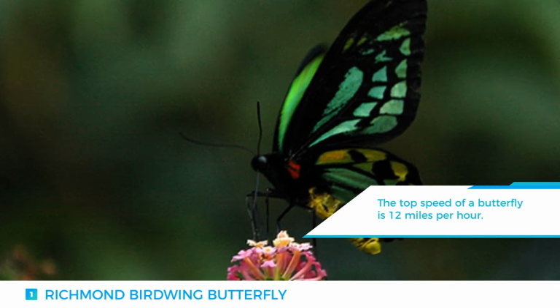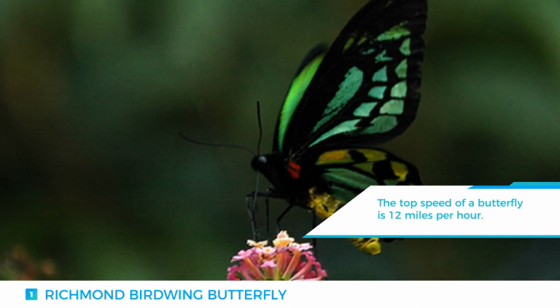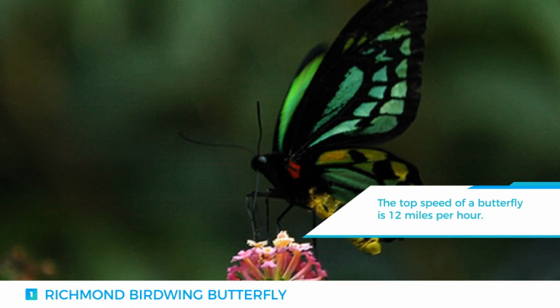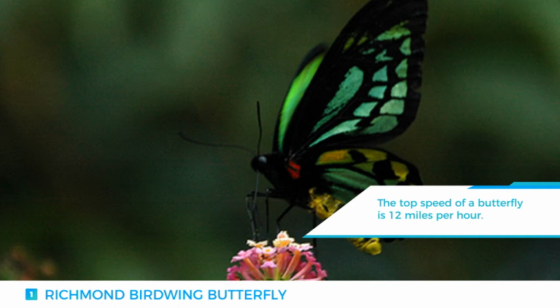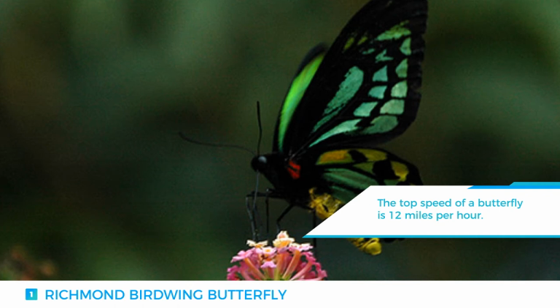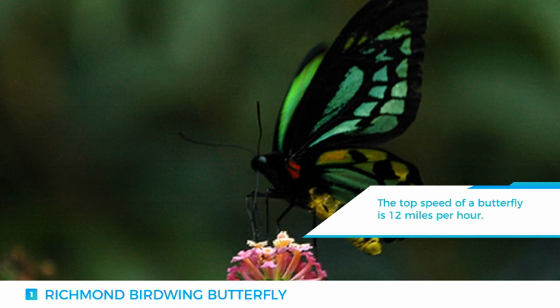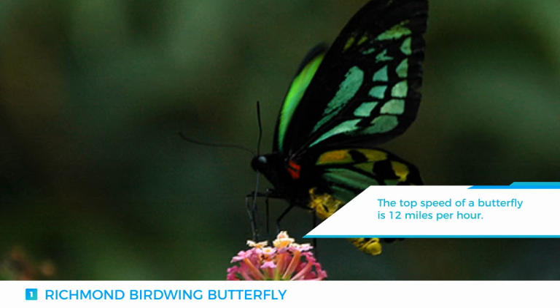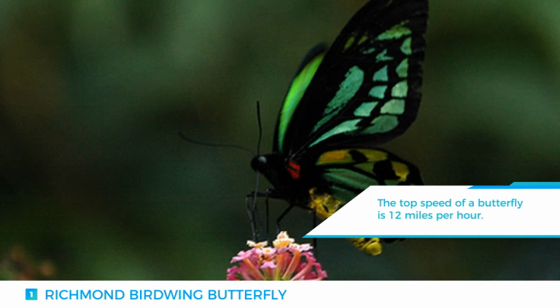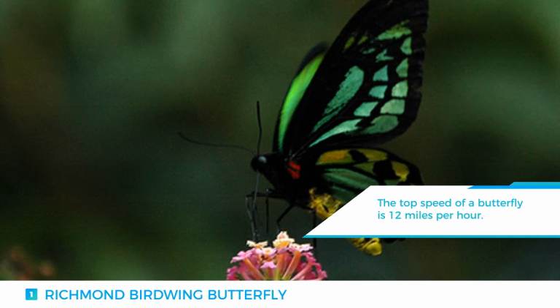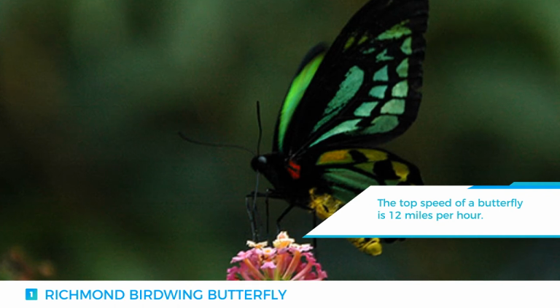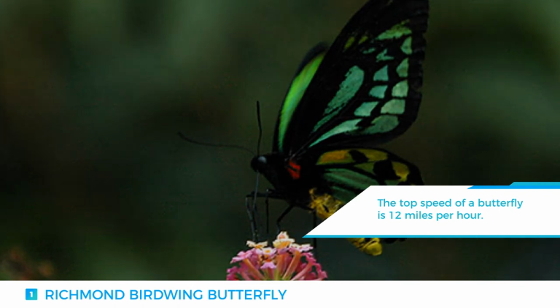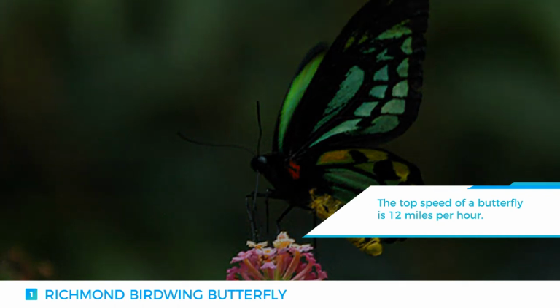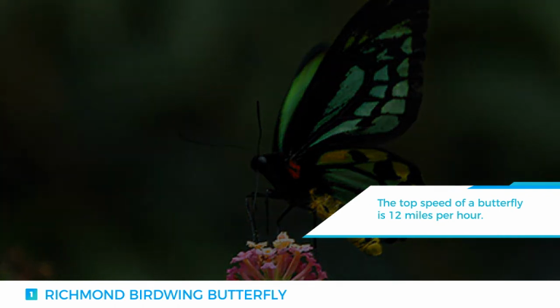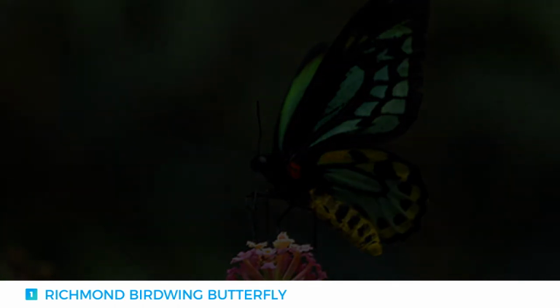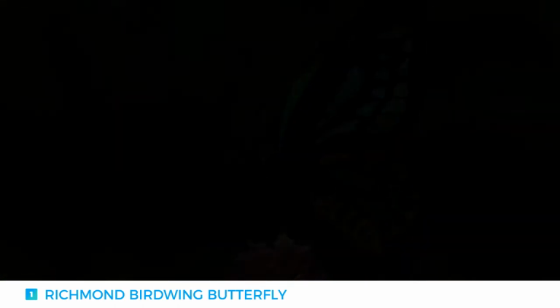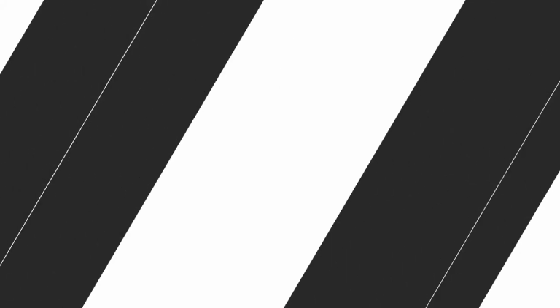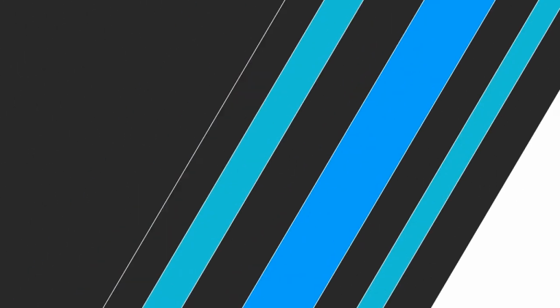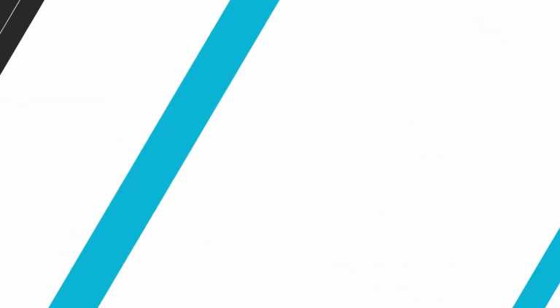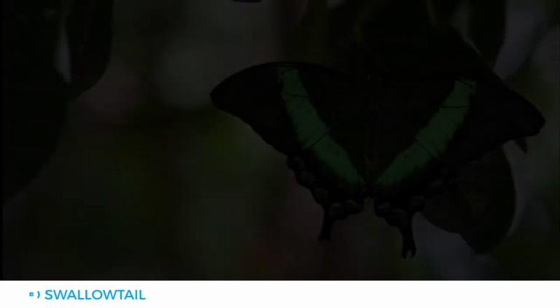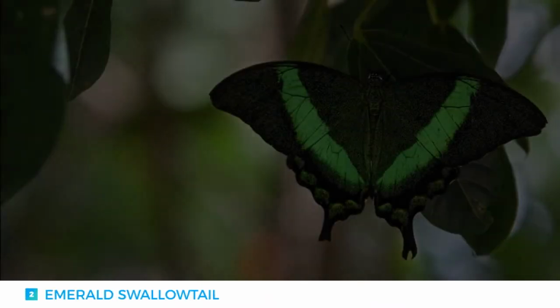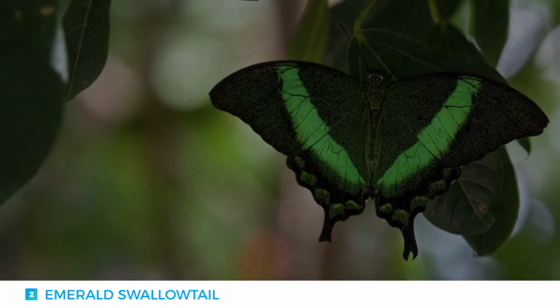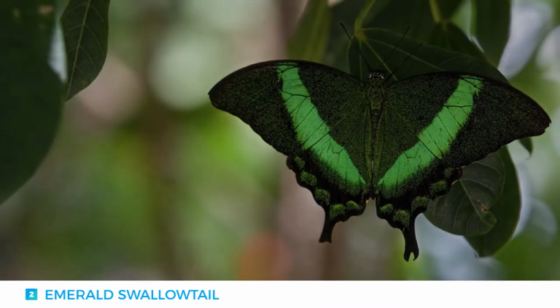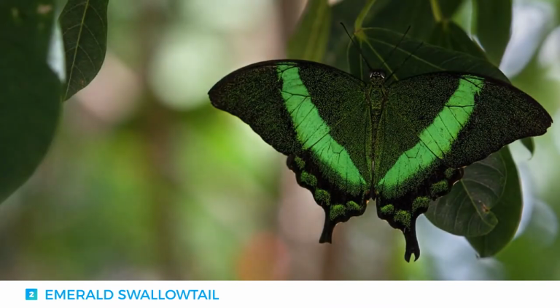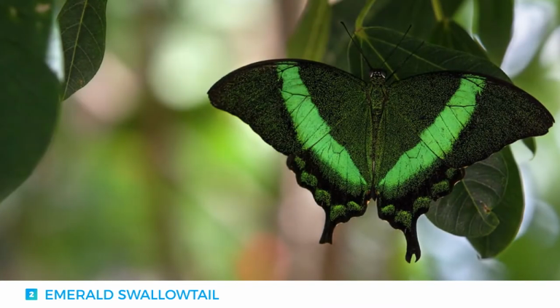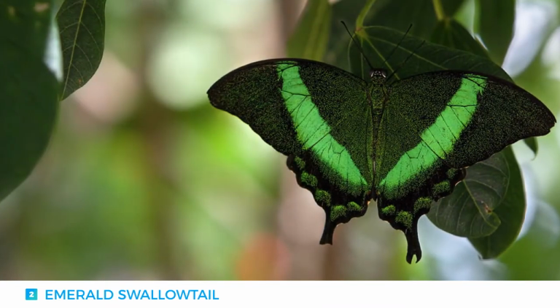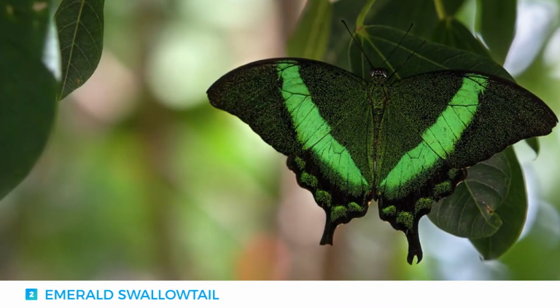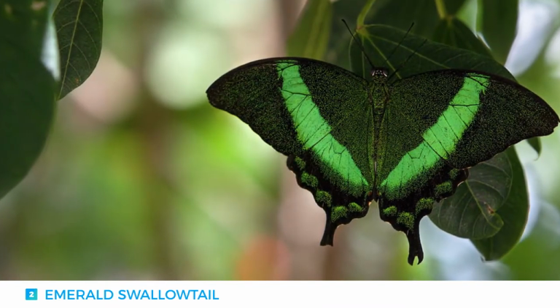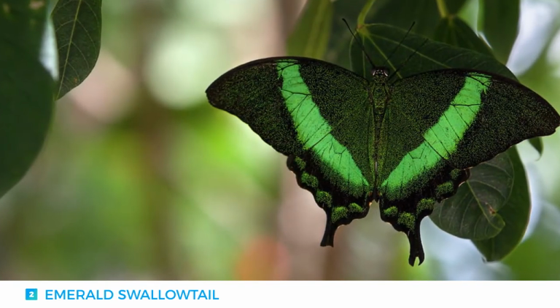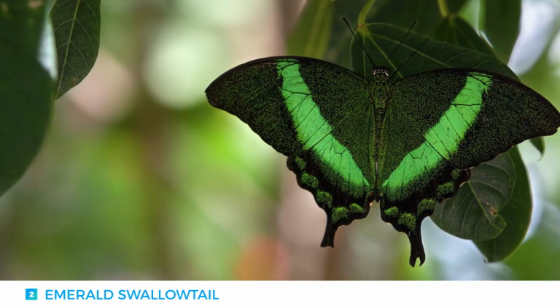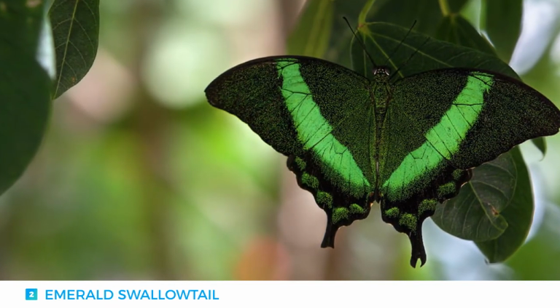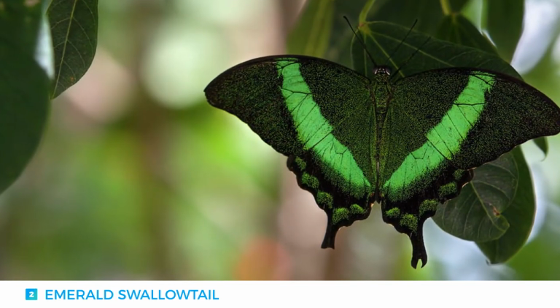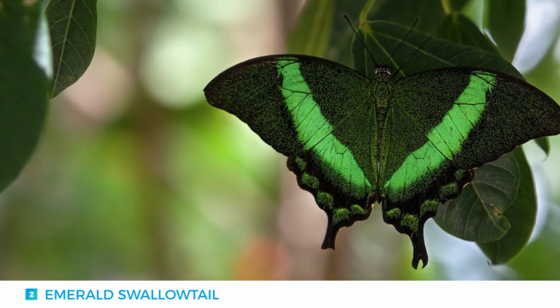They may not be lightning fast, but the top speed of a butterfly is 12 miles per hour. Number two: the Emerald Swallowtail.